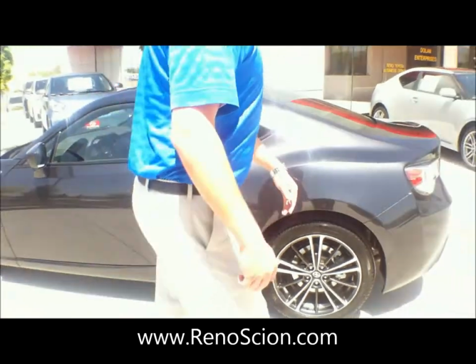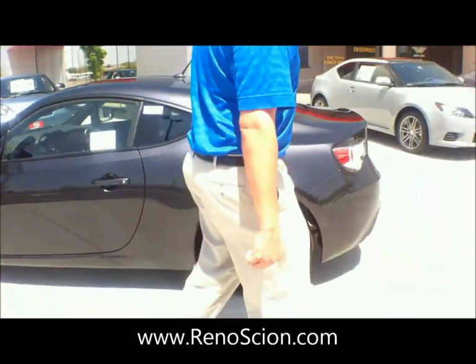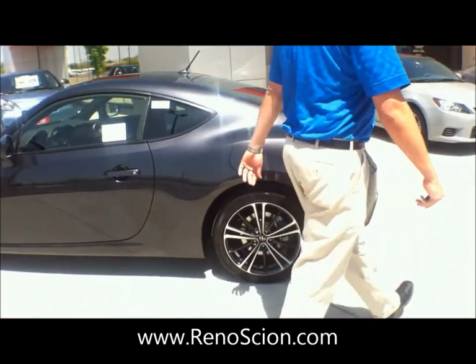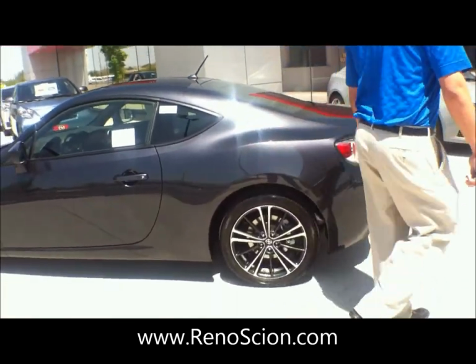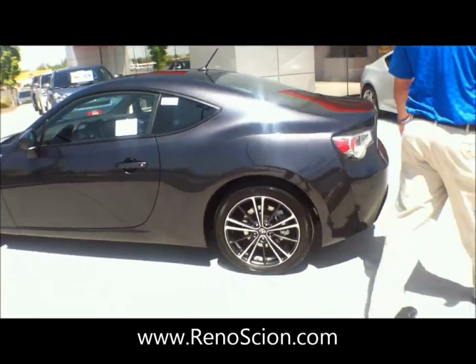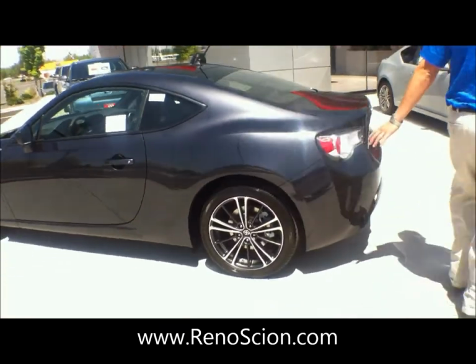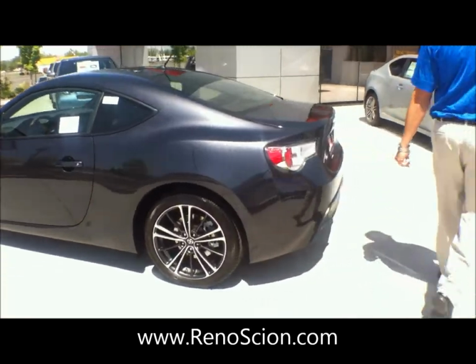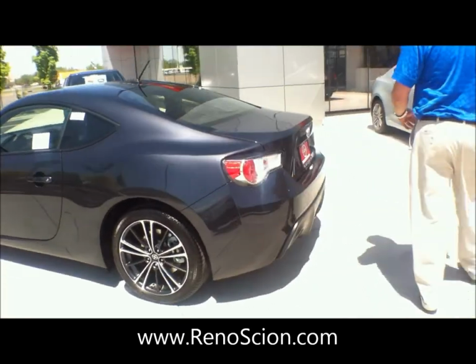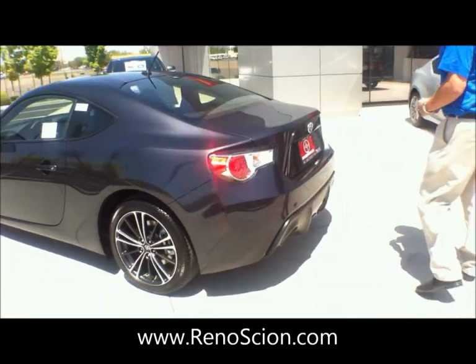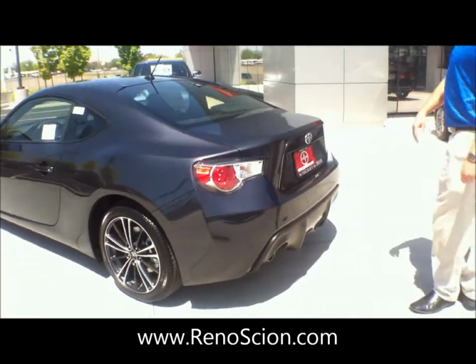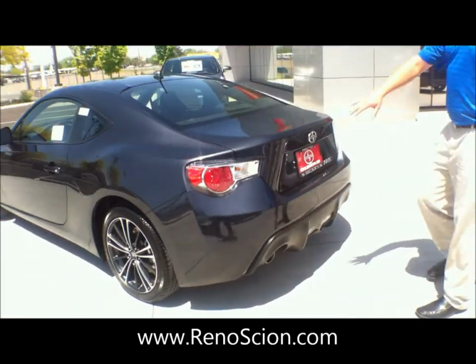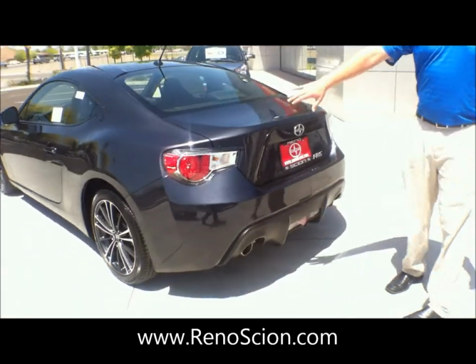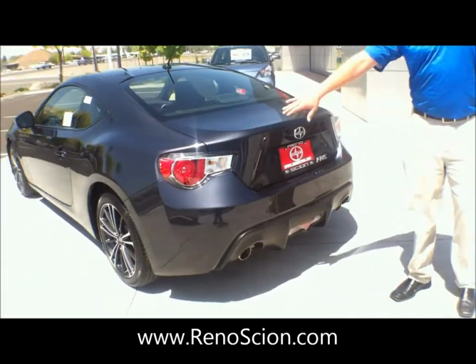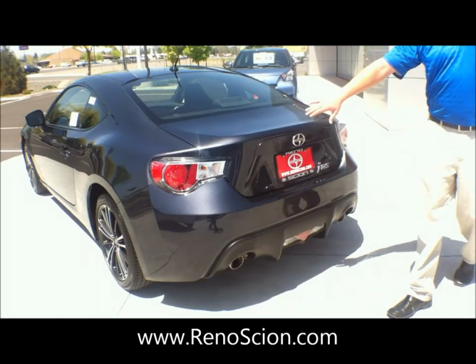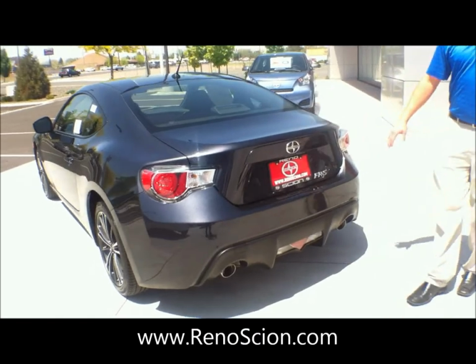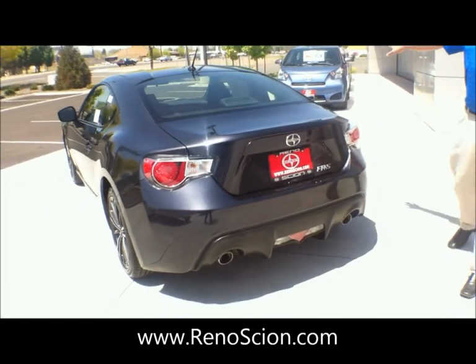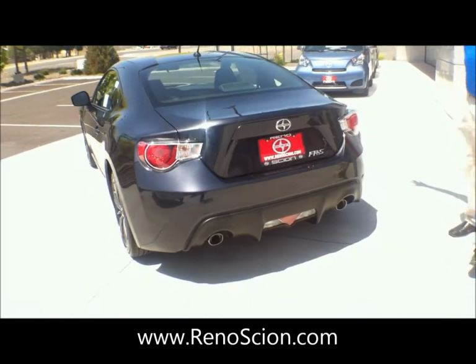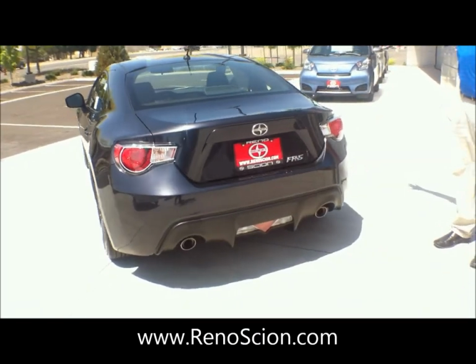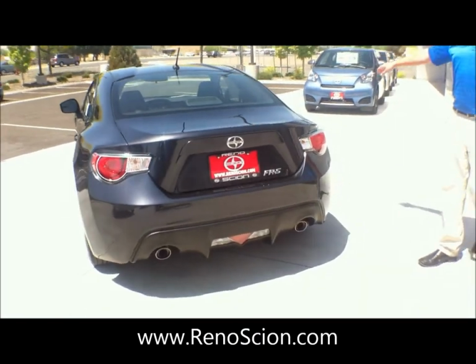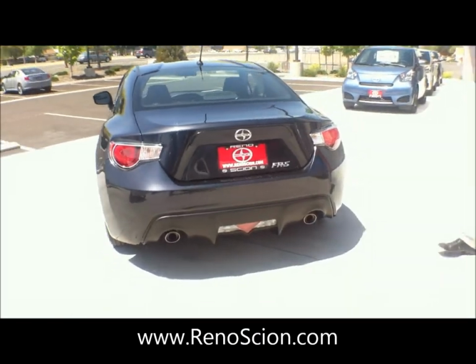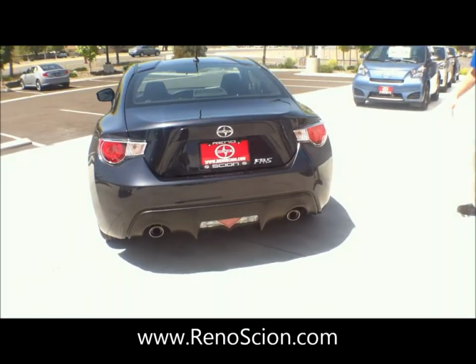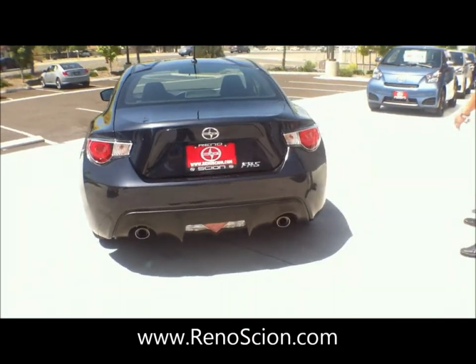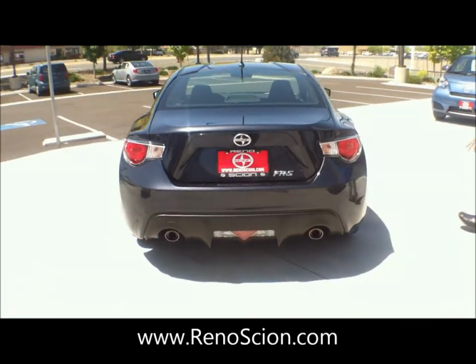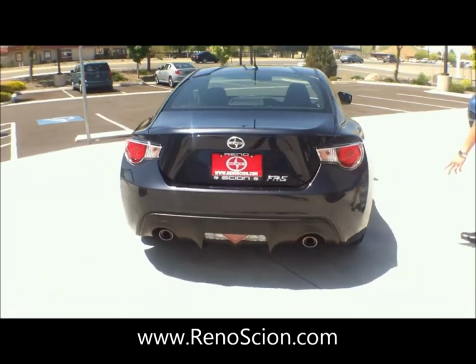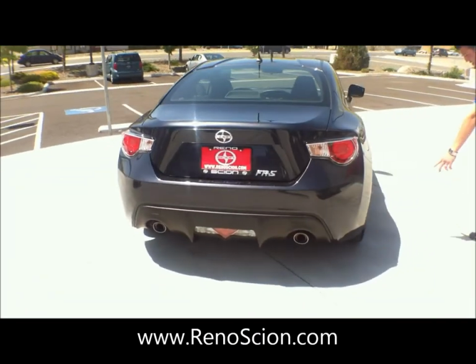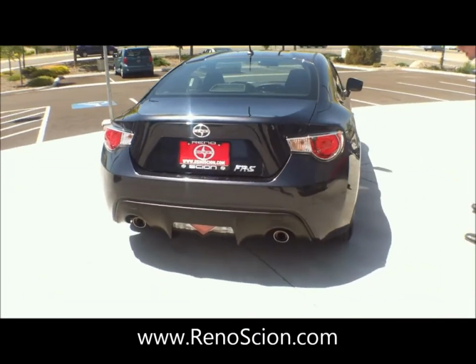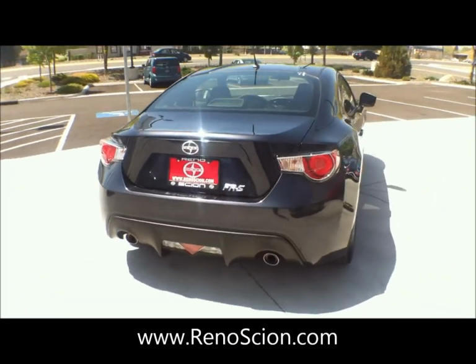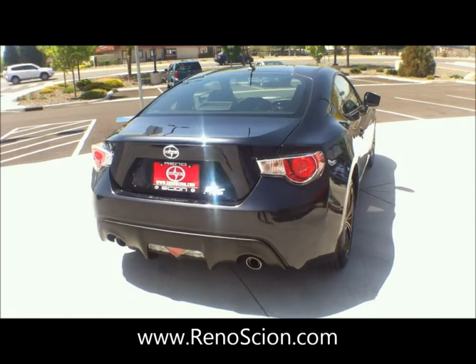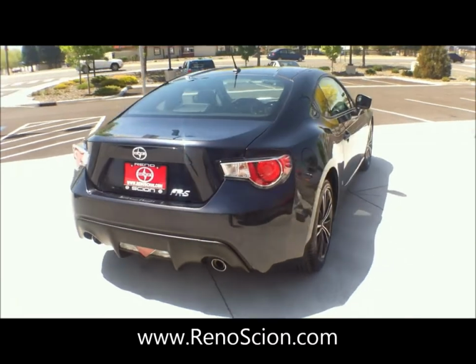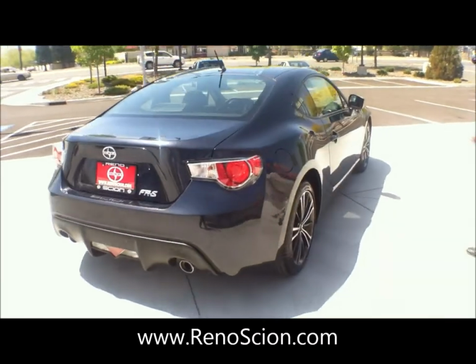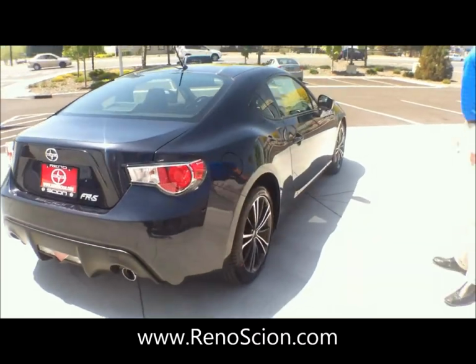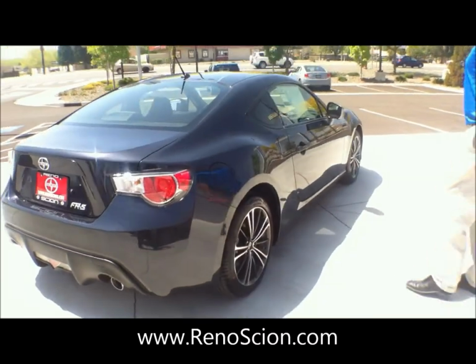As you walk around, you see a lot of race-inspired details. We have the LED brake lights, halogen headlights, and the 17-inch alloy wheels come standard on this particular car.